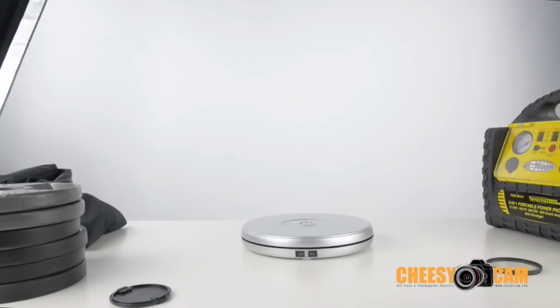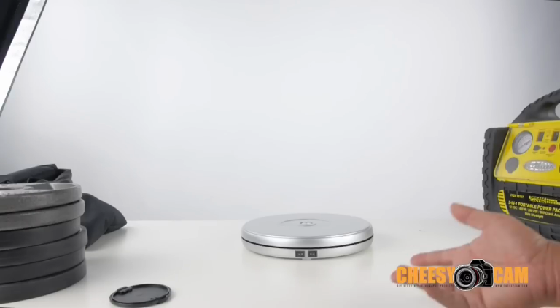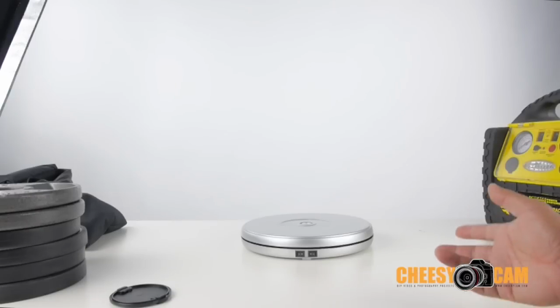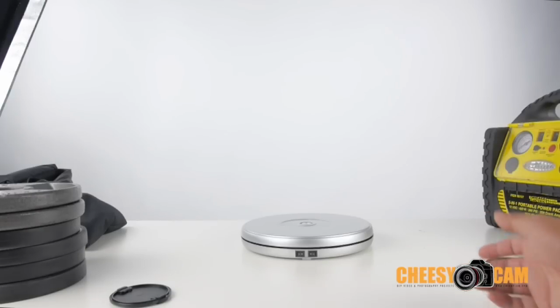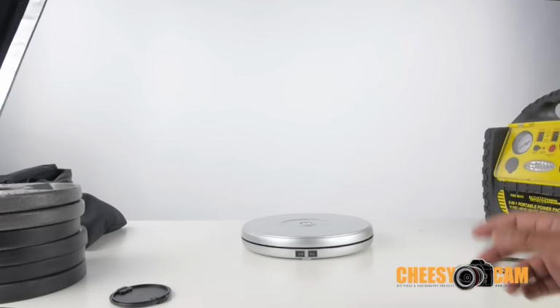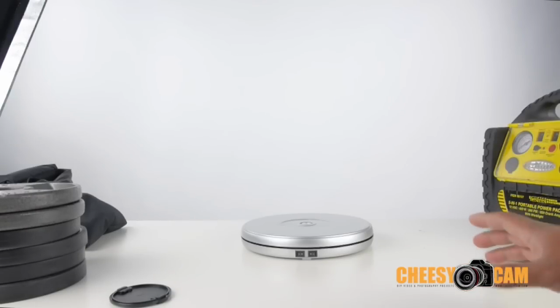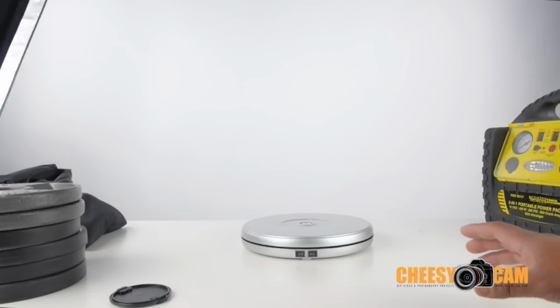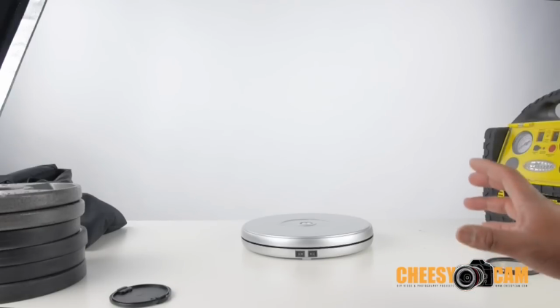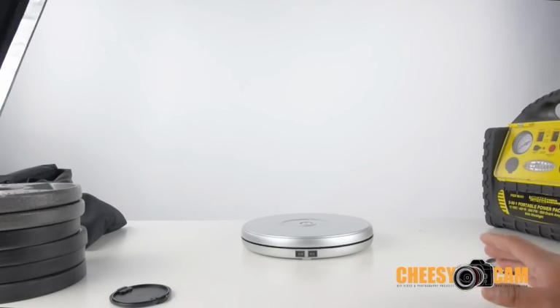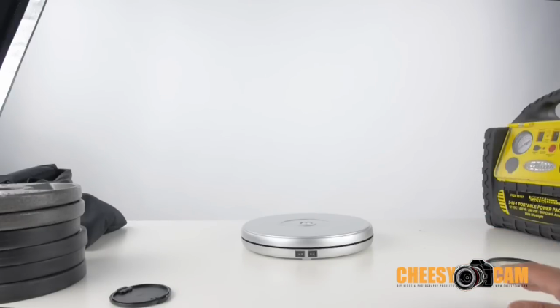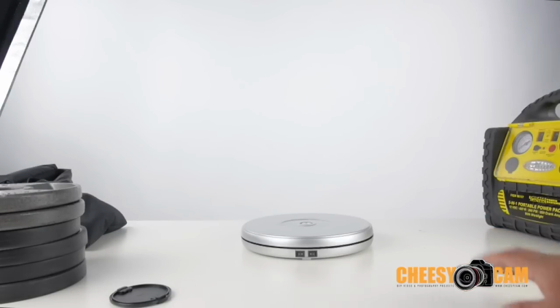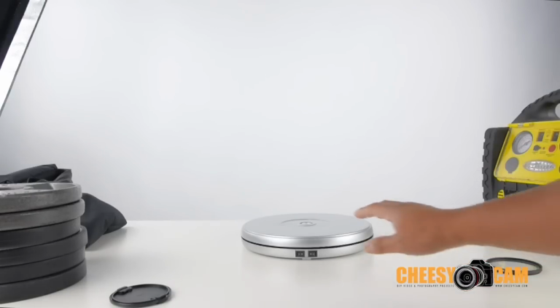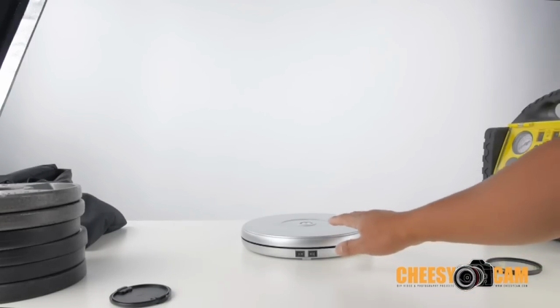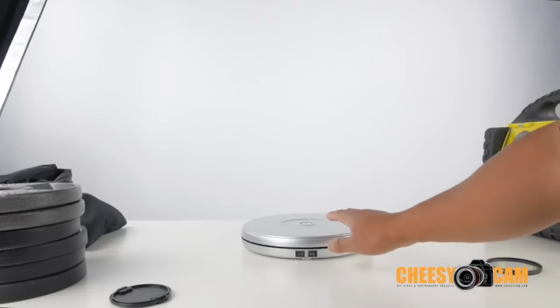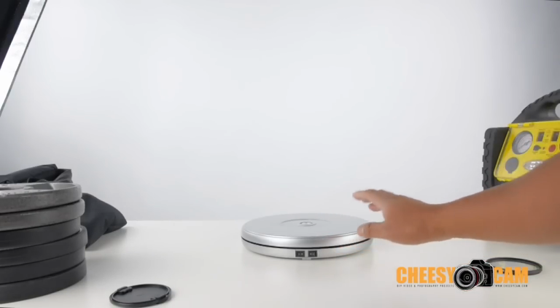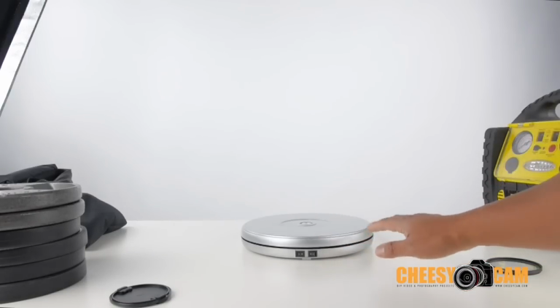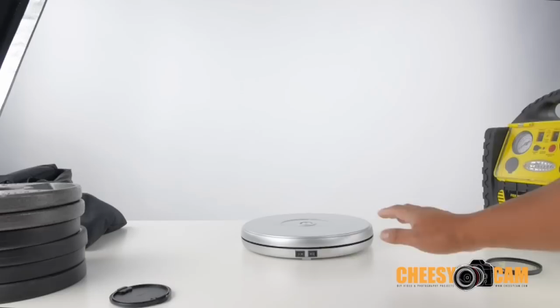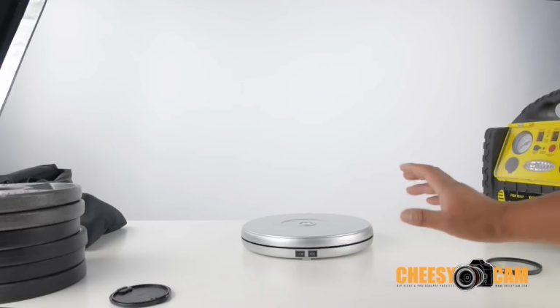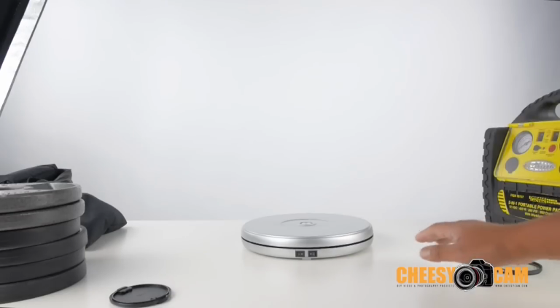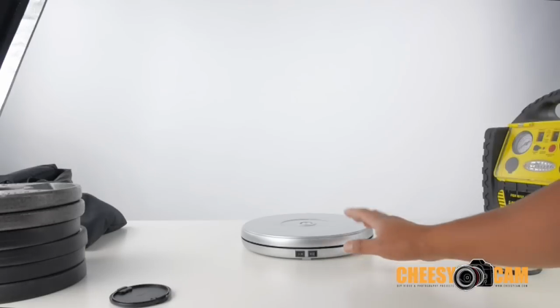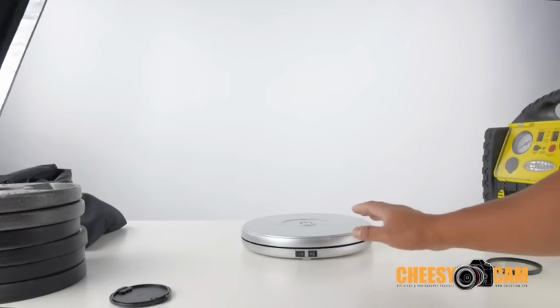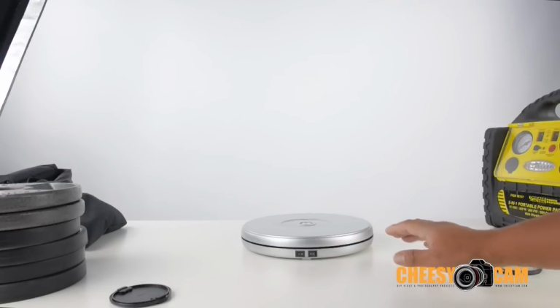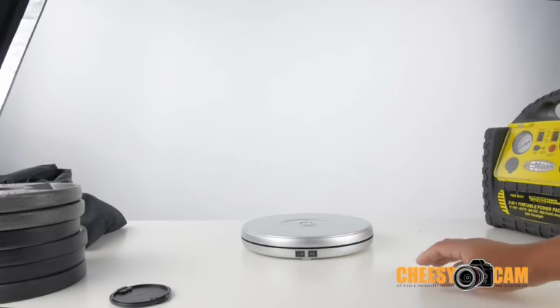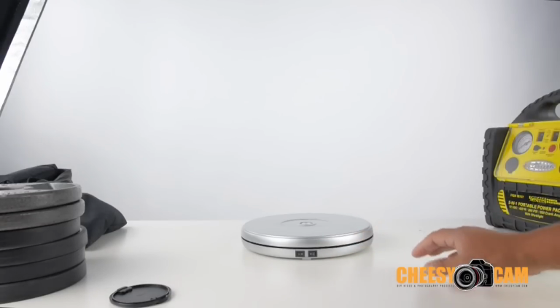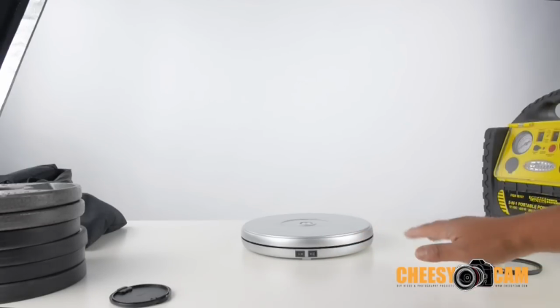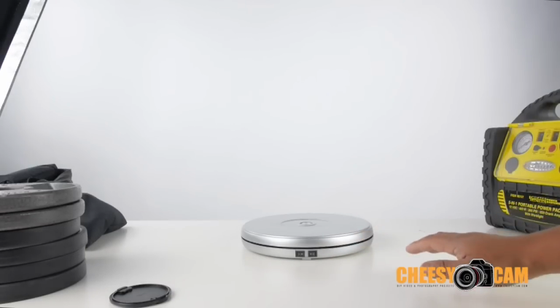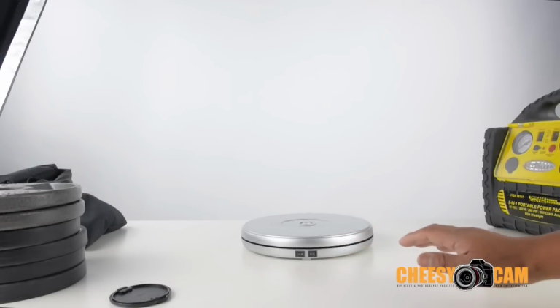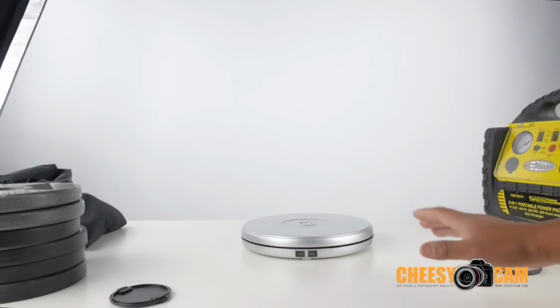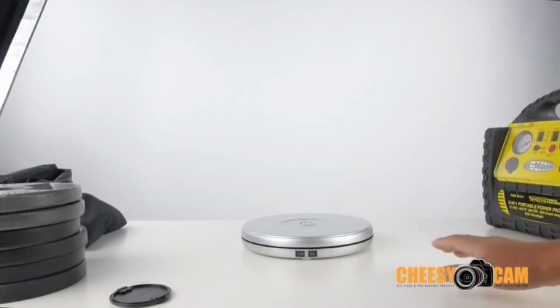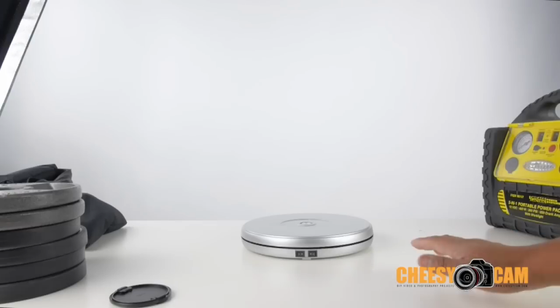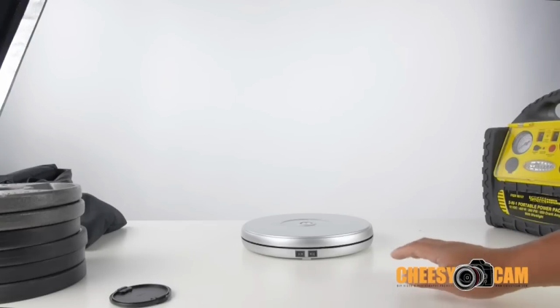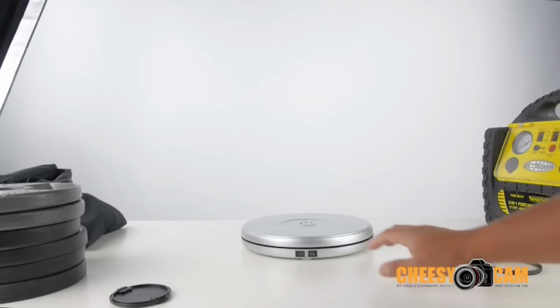Here's an inexpensive way of rotating some of your small products. This one right here is designed to hold up to 20 pounds. This is a motorized turntable. You want it motorized because you'll have a very consistent speed all the way through.